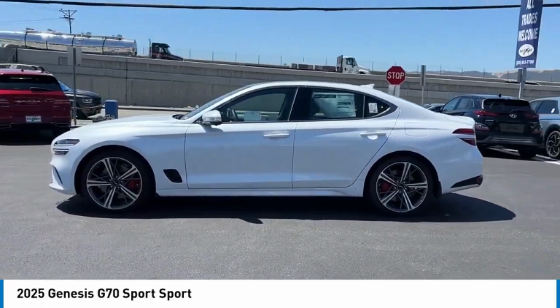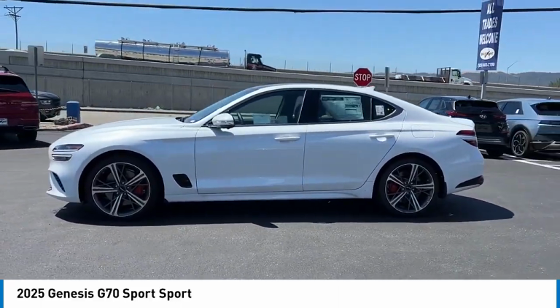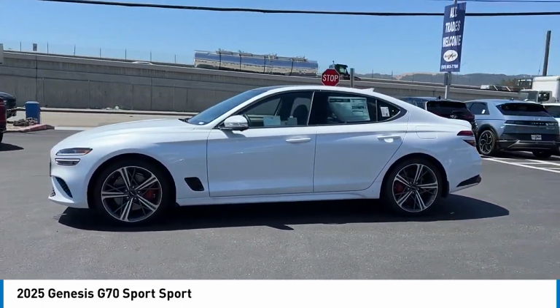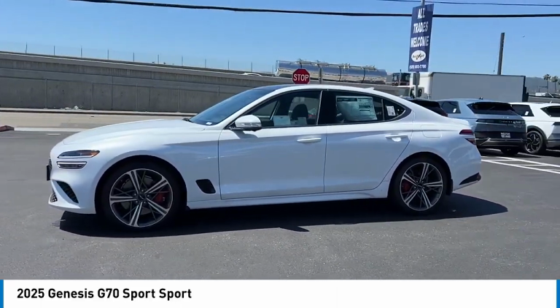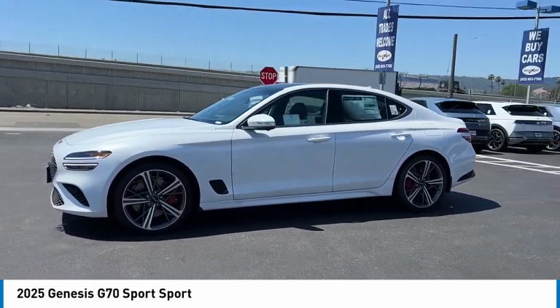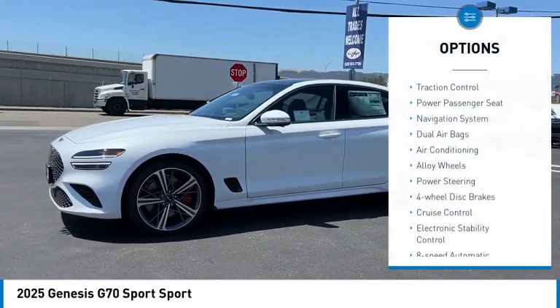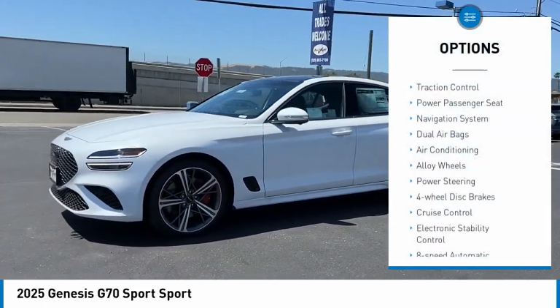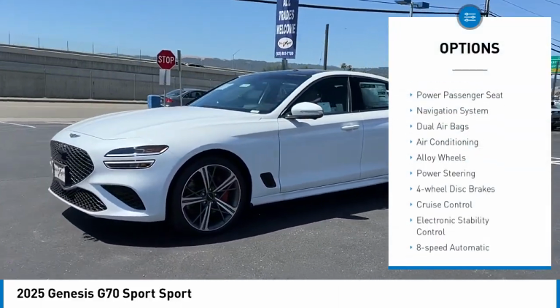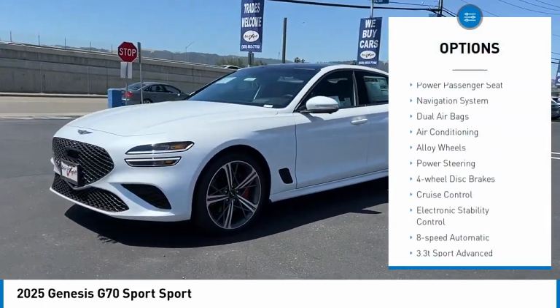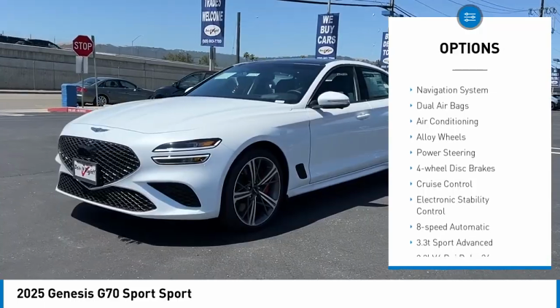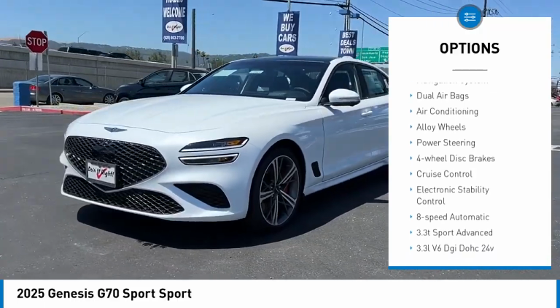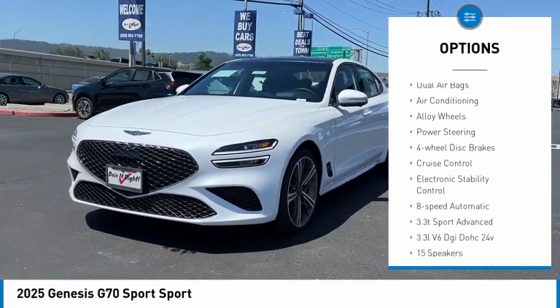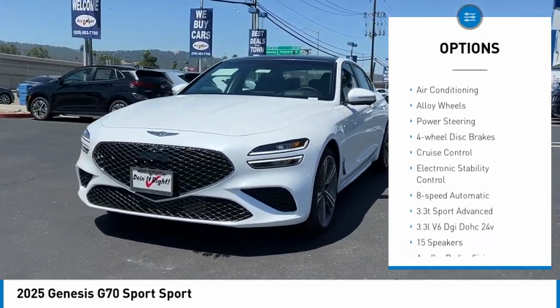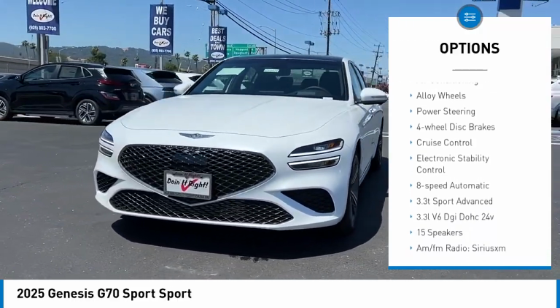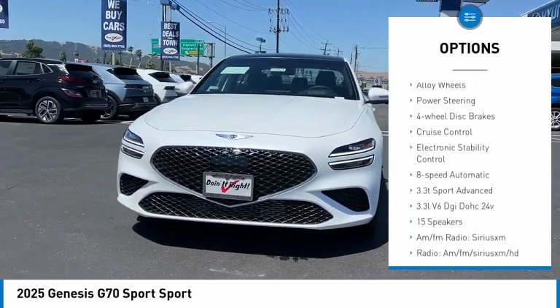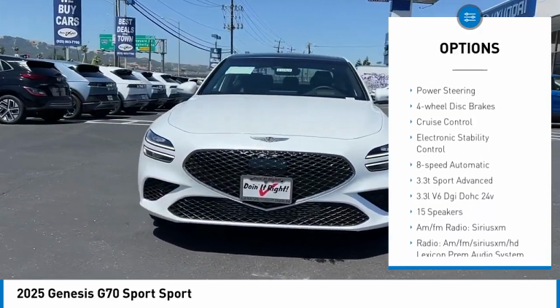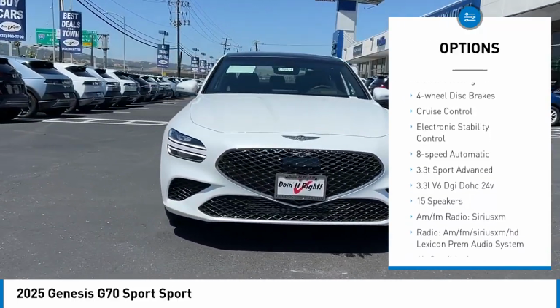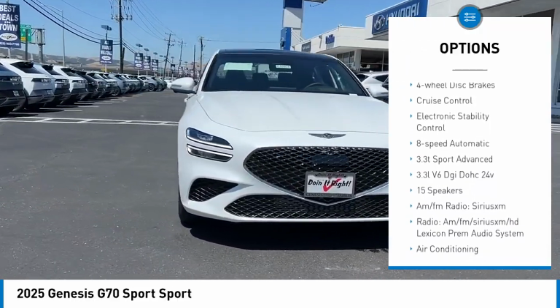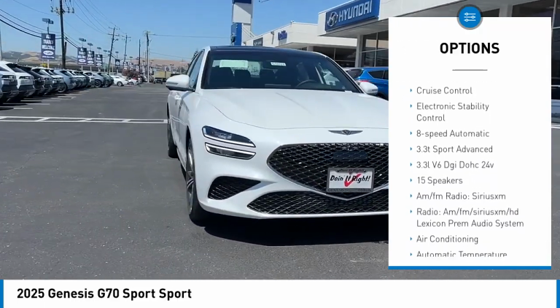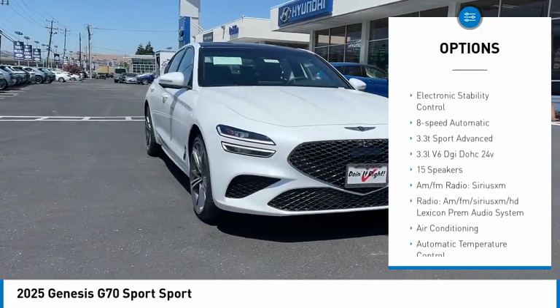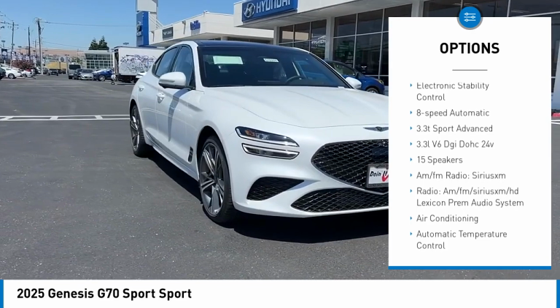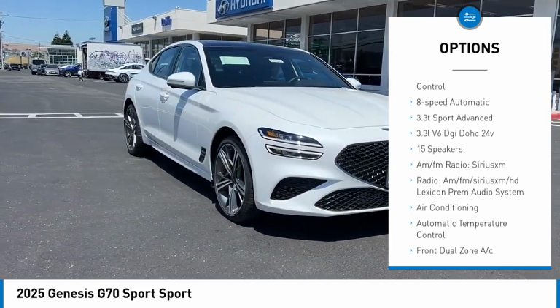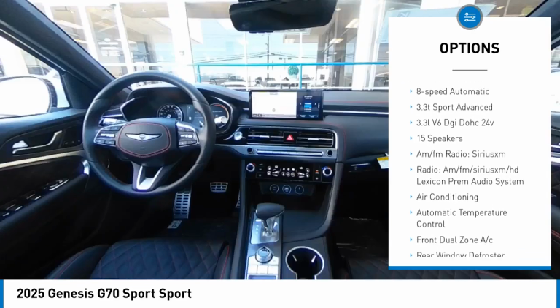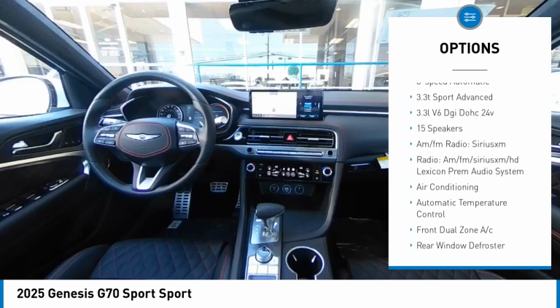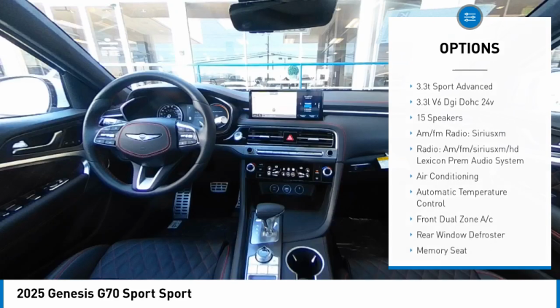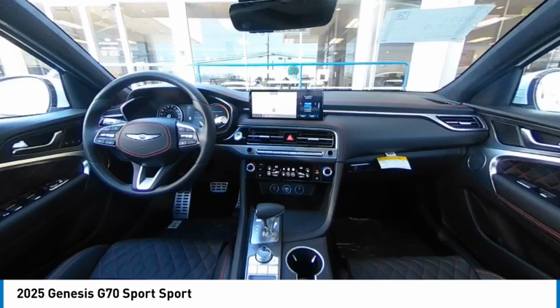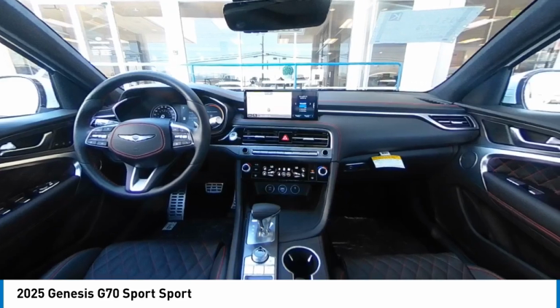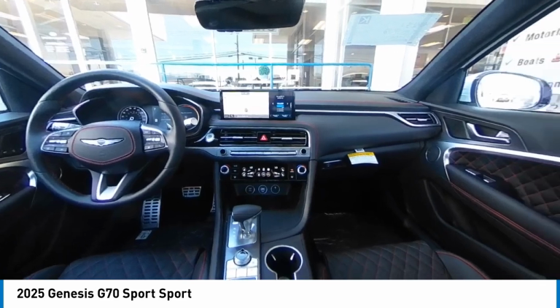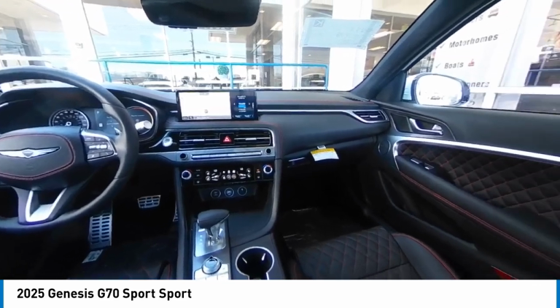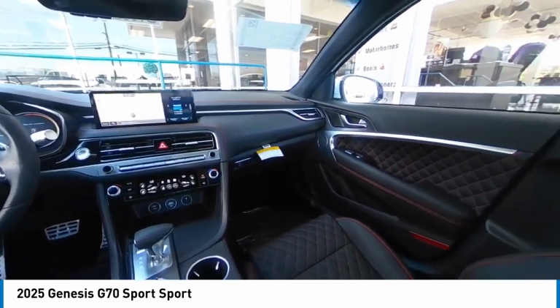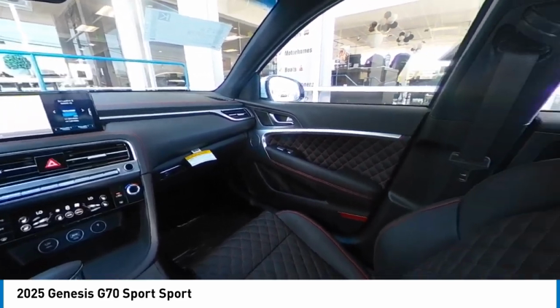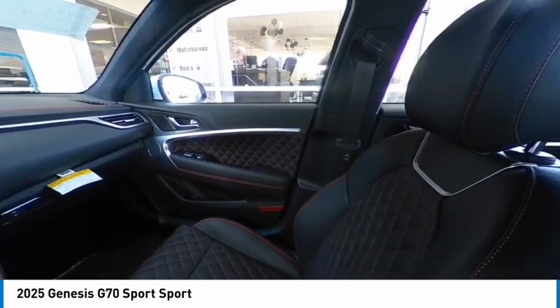Here are some of this vehicle's great options: traction control, power passenger seat, navigation system, dual airbags, air conditioning, alloy wheels, power steering, four-wheel disc brakes, cruise control, and electronic stability control.